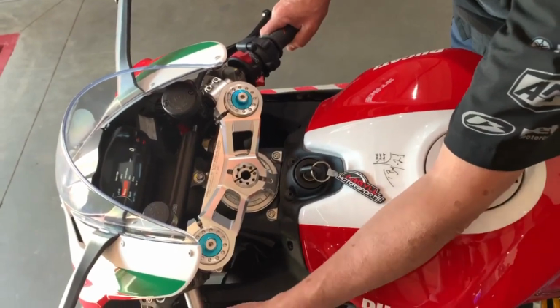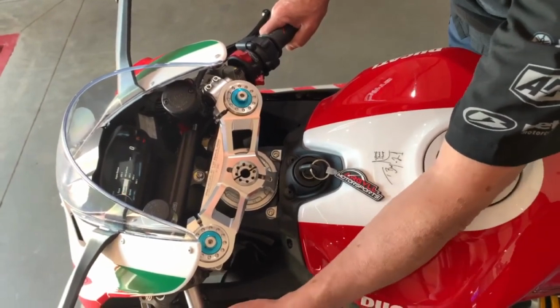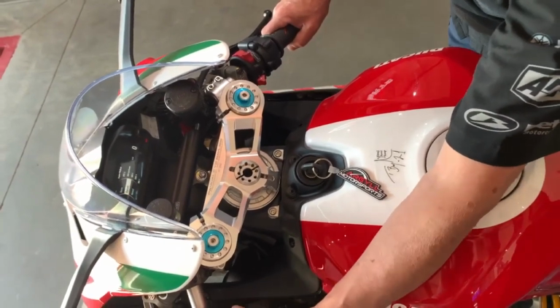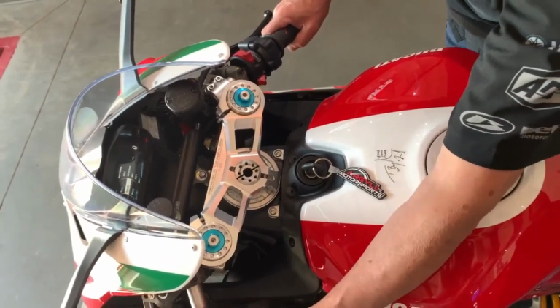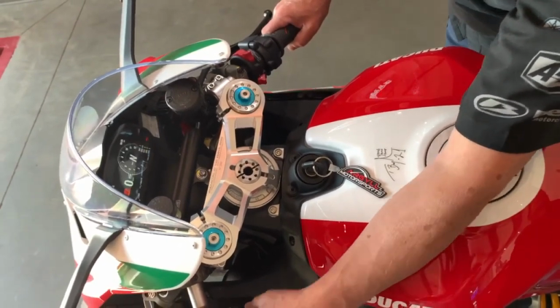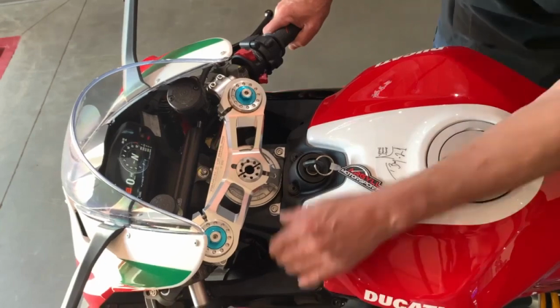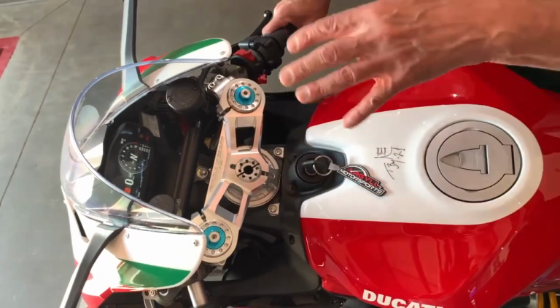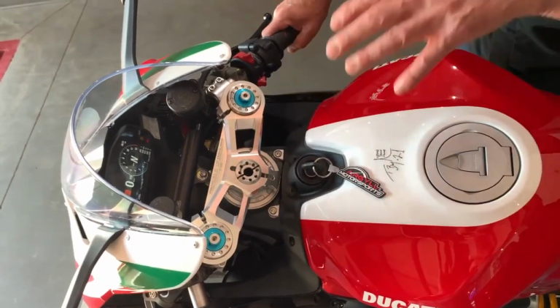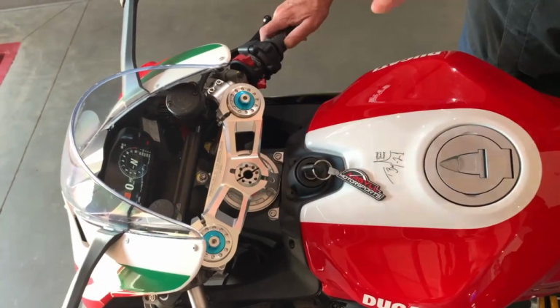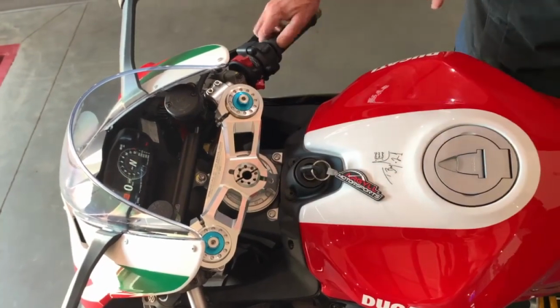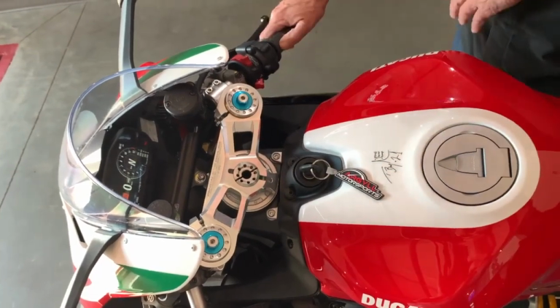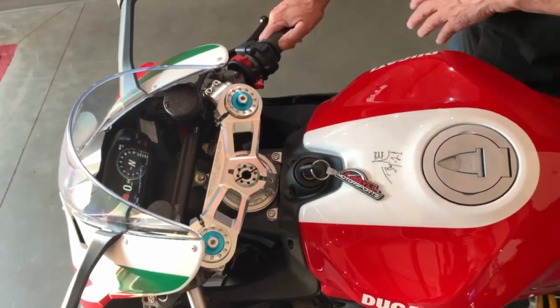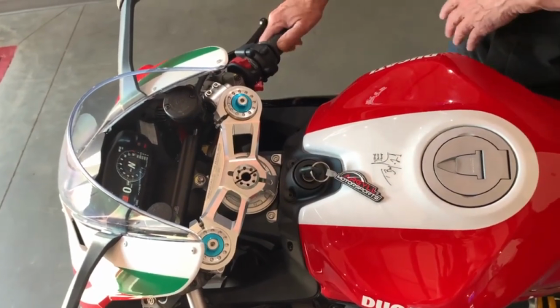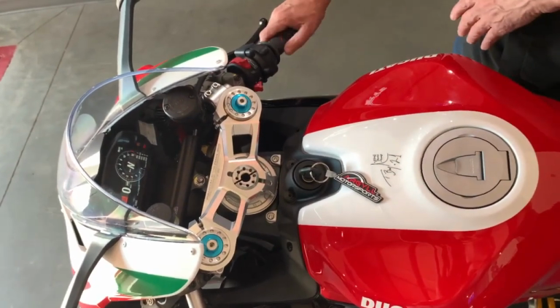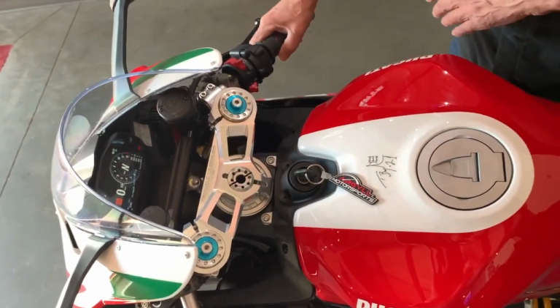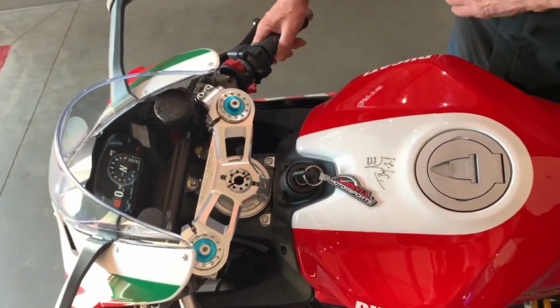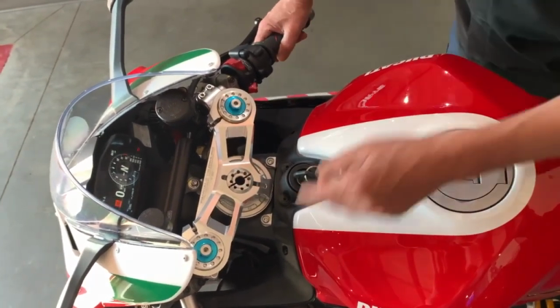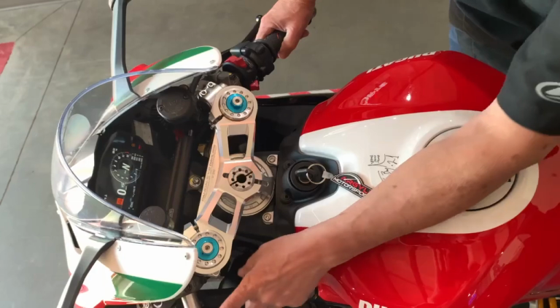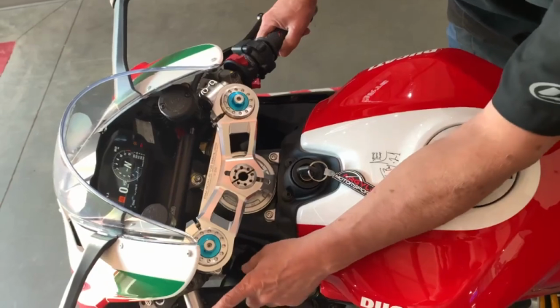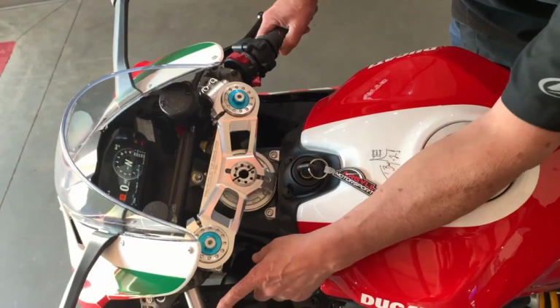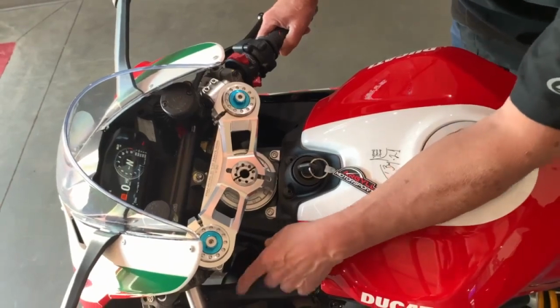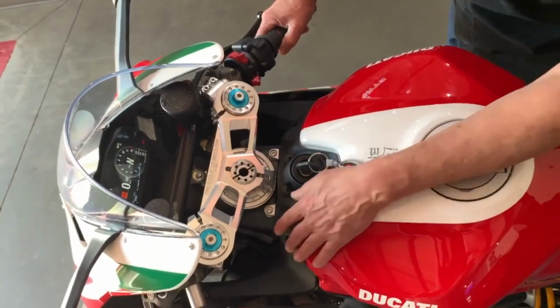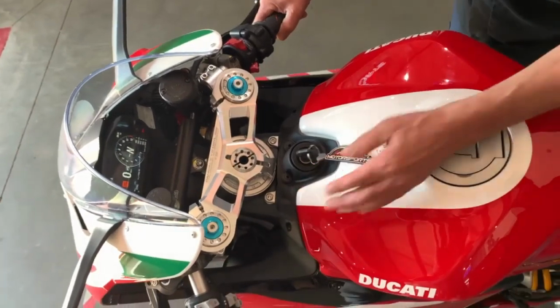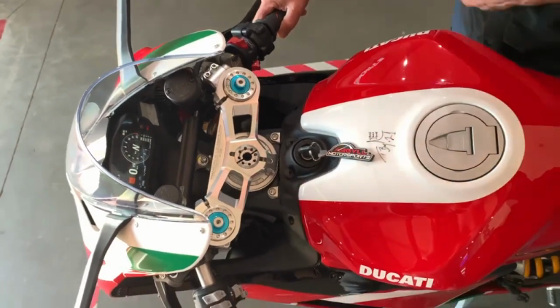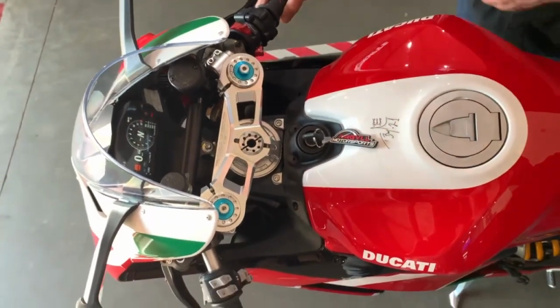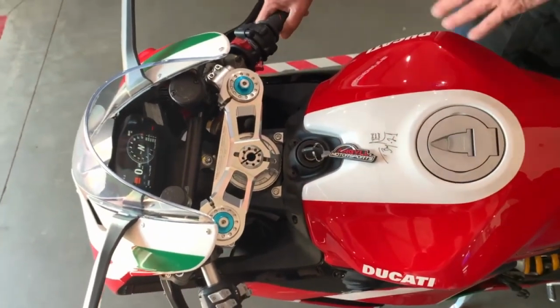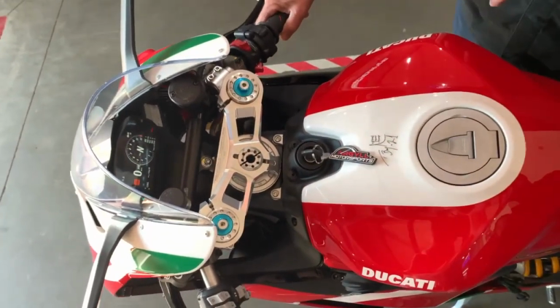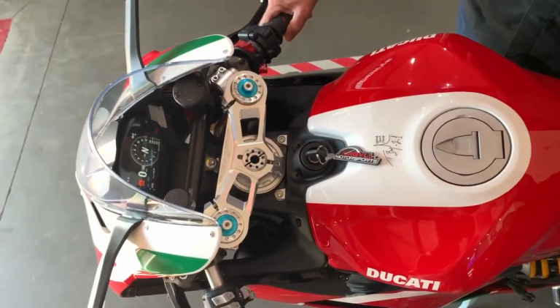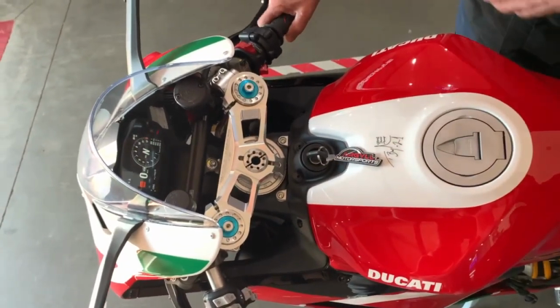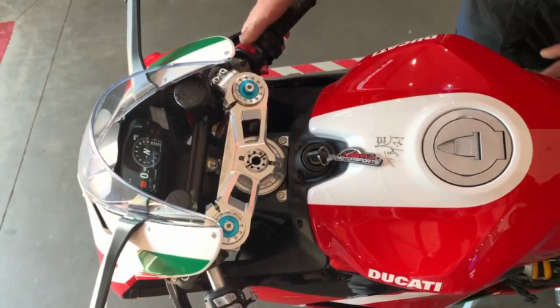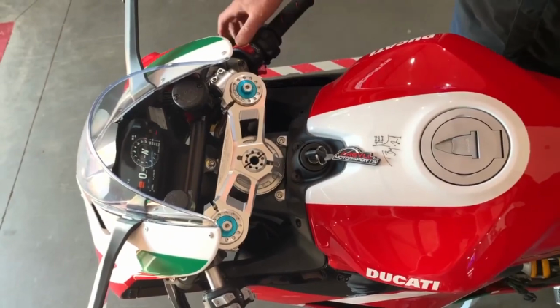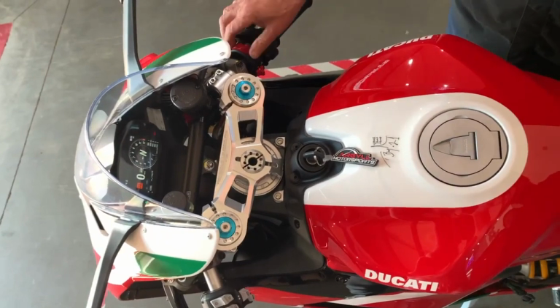The big difference that changes is all your traction control, ABS, and throttle response. You can change them while you're driving, you just have to be off the throttle. Makes sense? — Yeah. Can we start them up? — Yep.